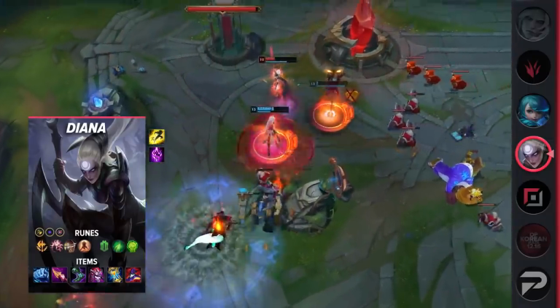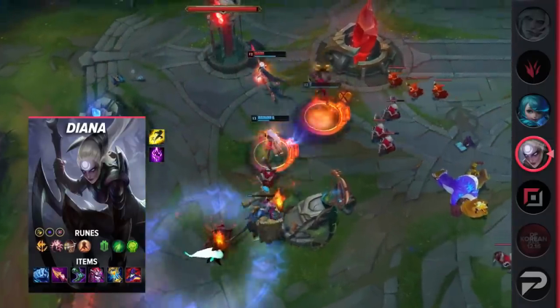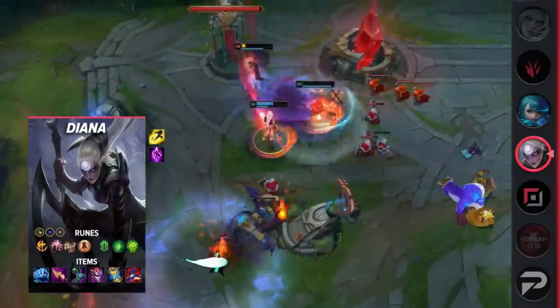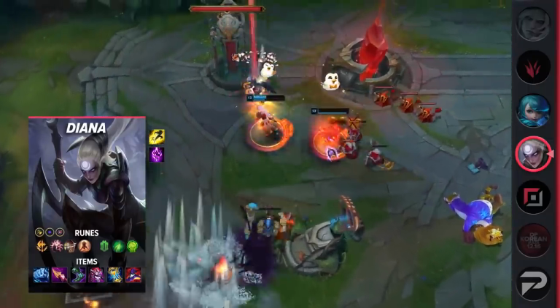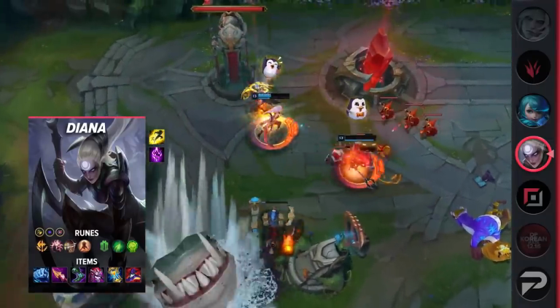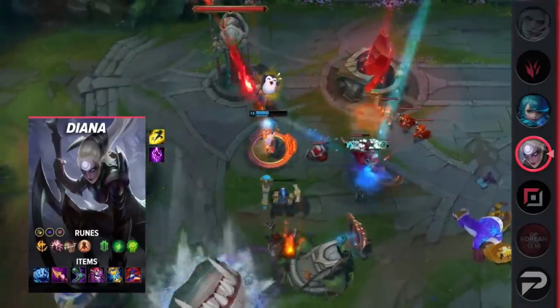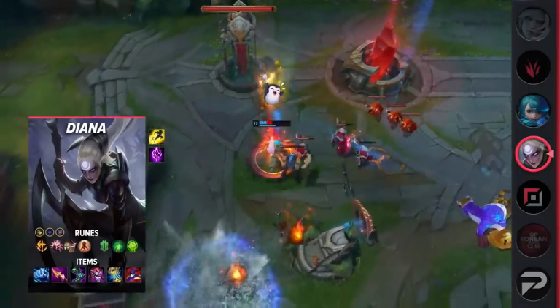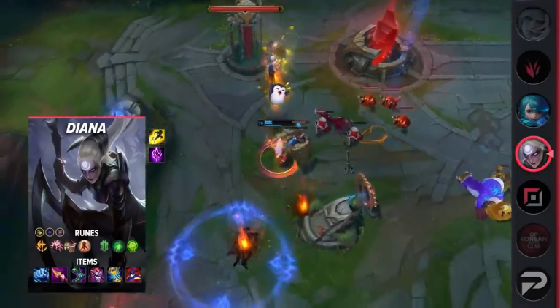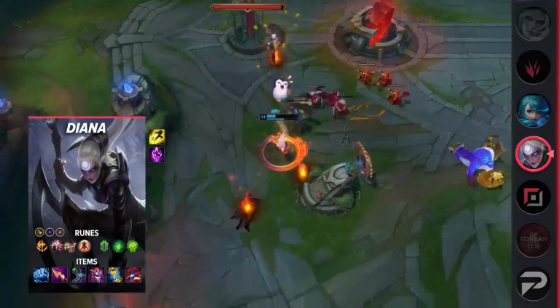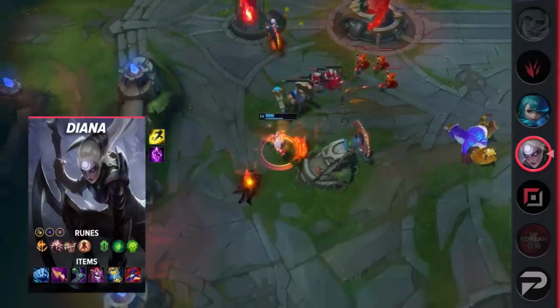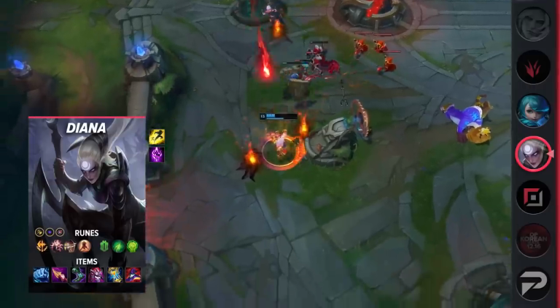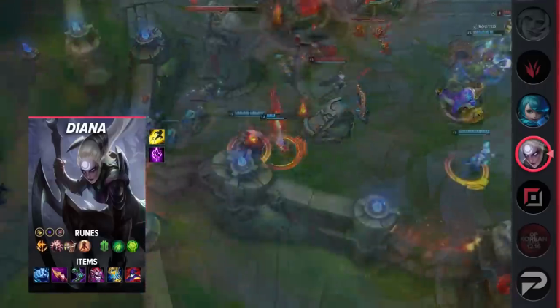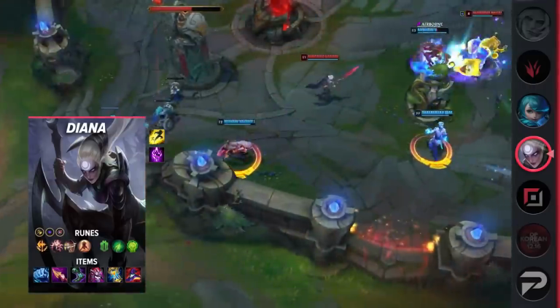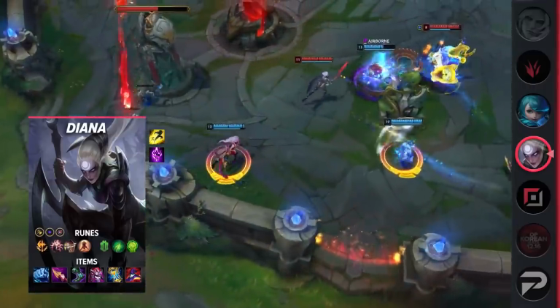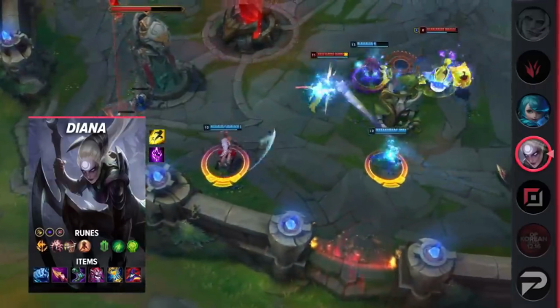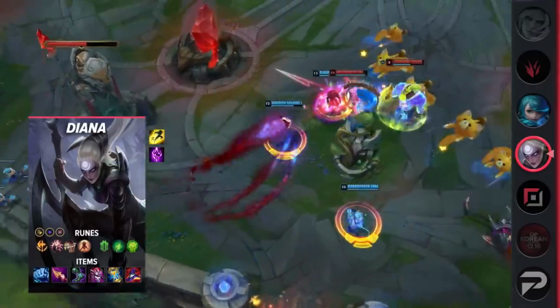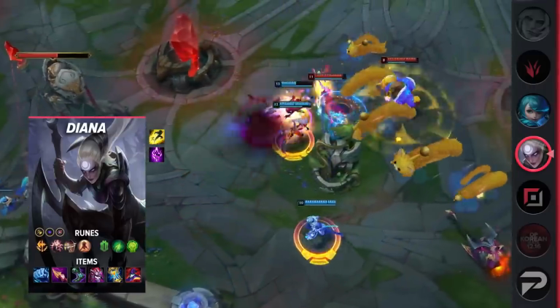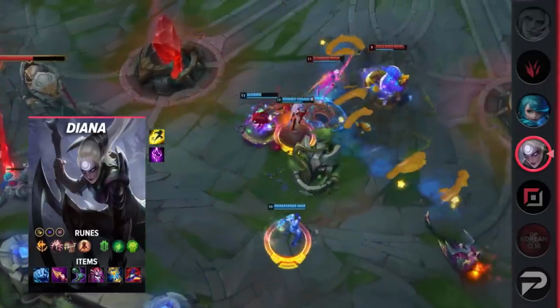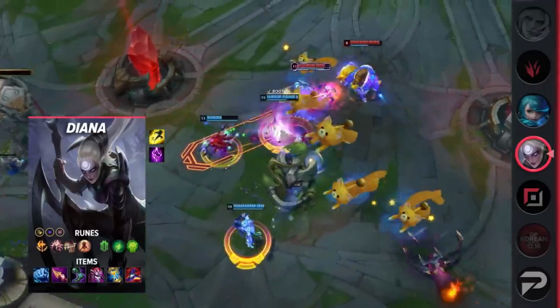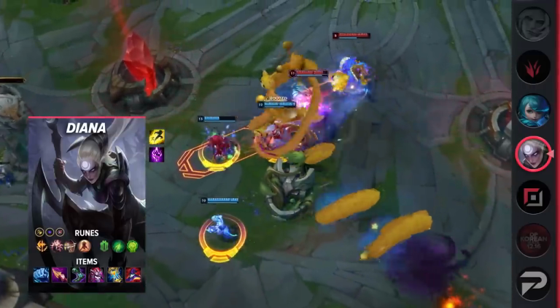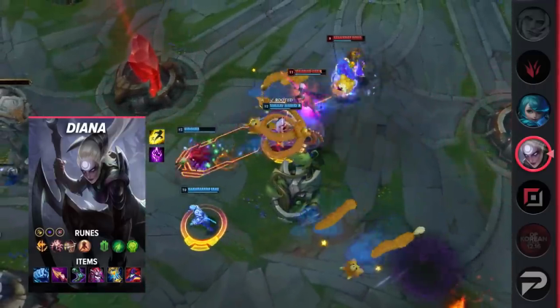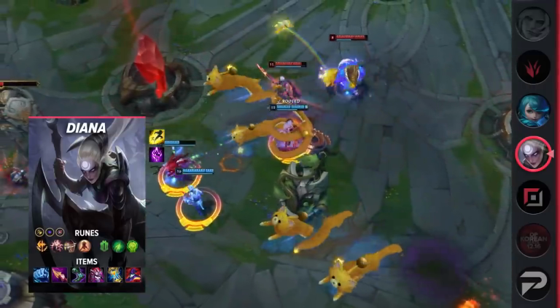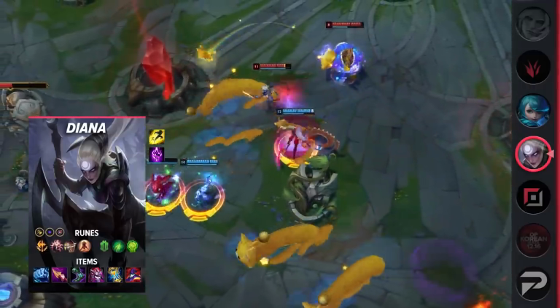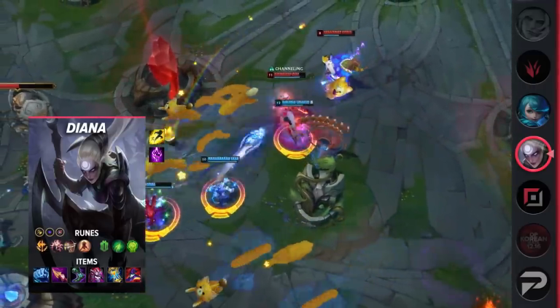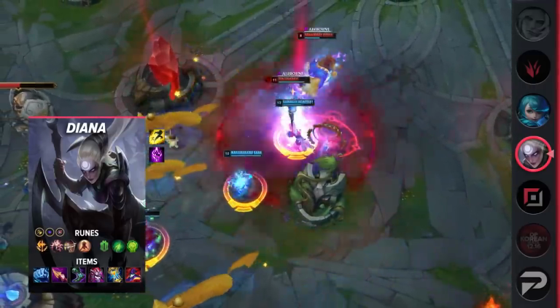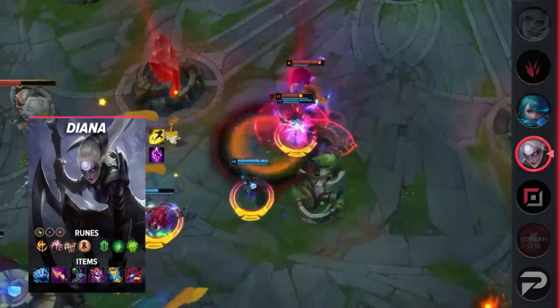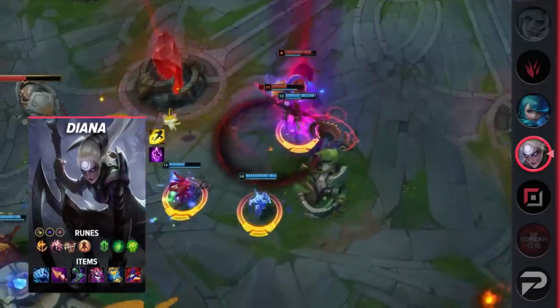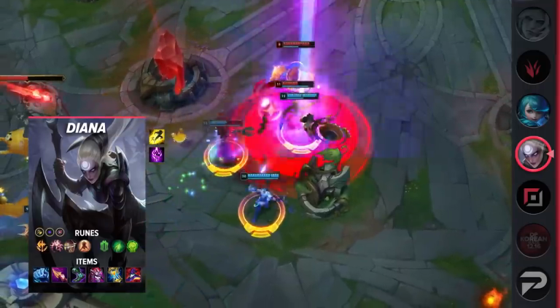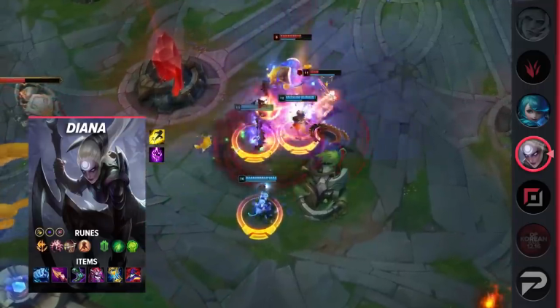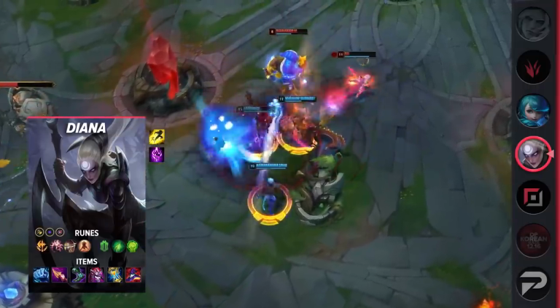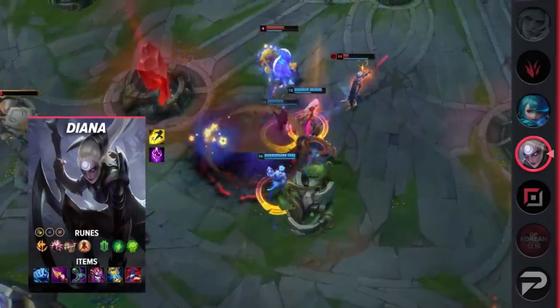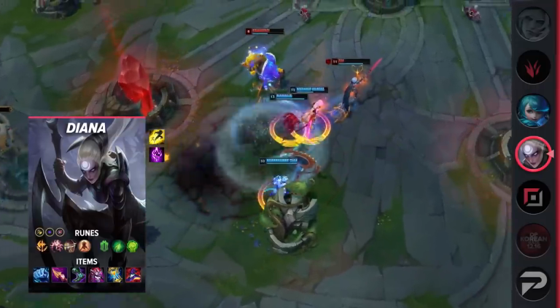Even though her tank build is getting nerfed, it's tanky enough to compete with the other tanks in the top lane. For runes, take Conqueror, Presence of Mind, Legend: Alacrity, Last Stand, Second Wind, Unflinching, Attack Speed, Adaptive Force, and a defensive rune of choice.